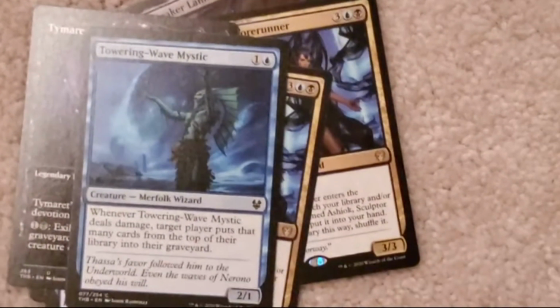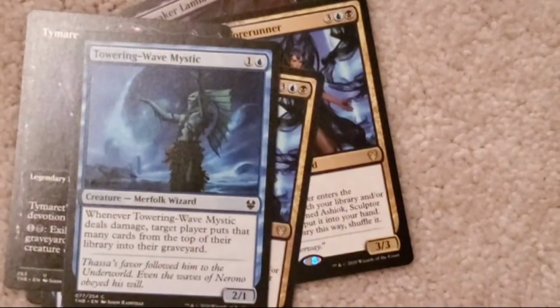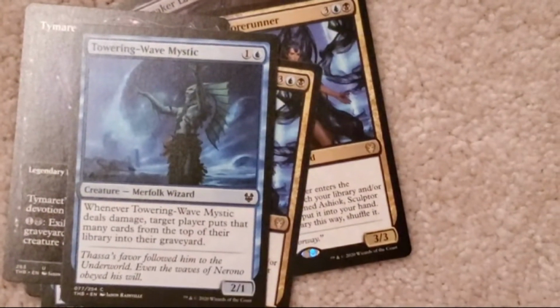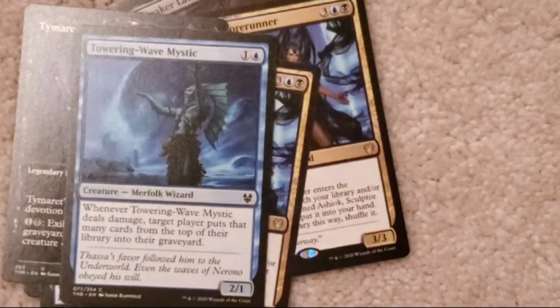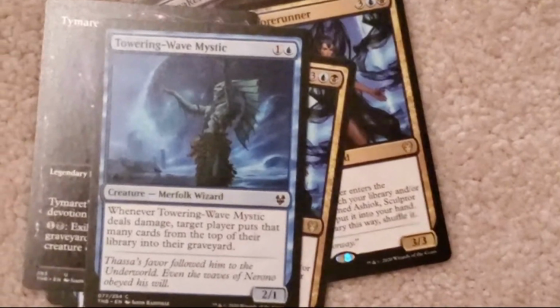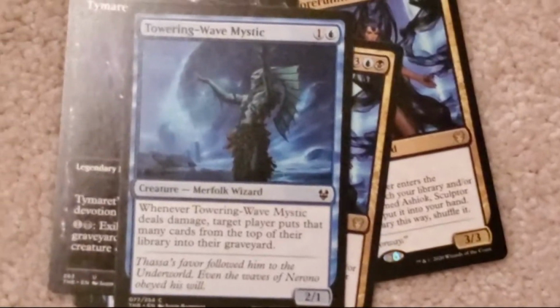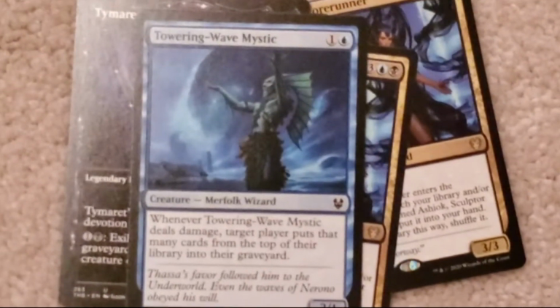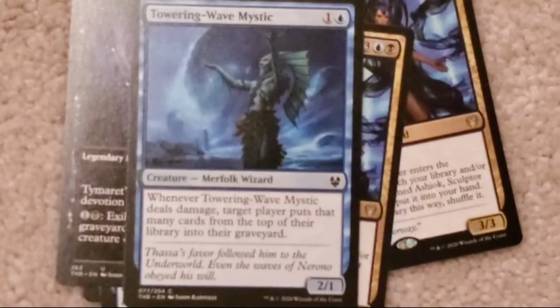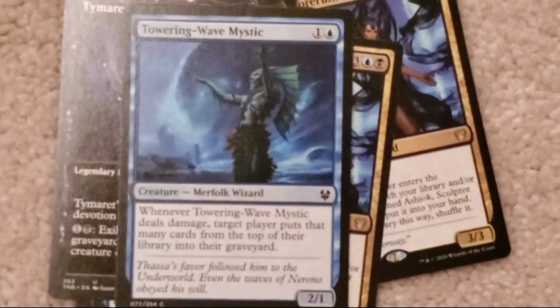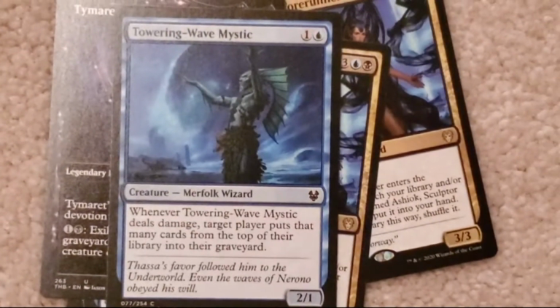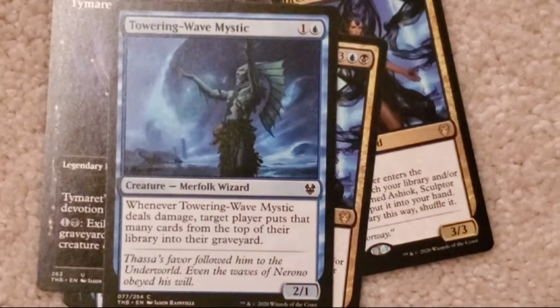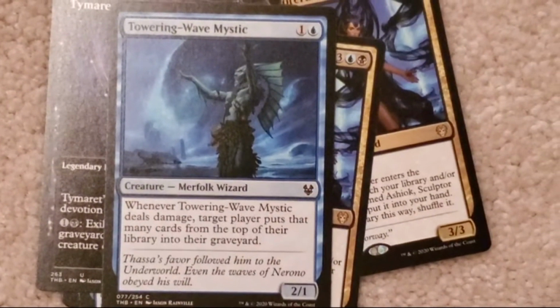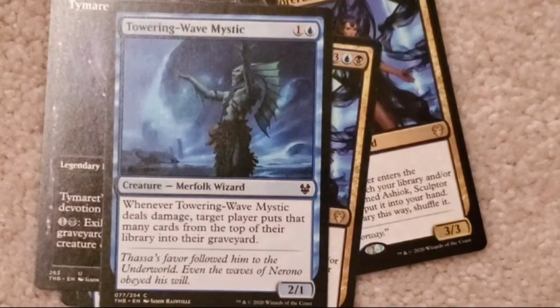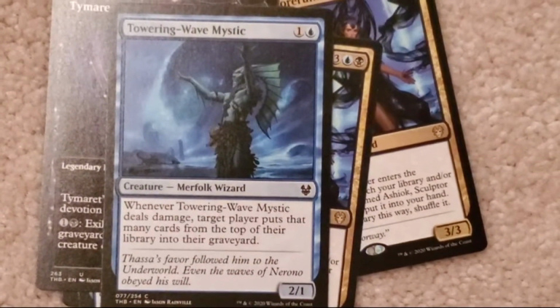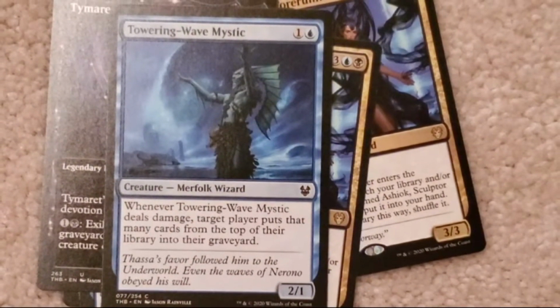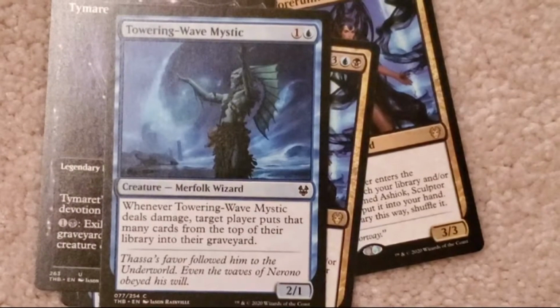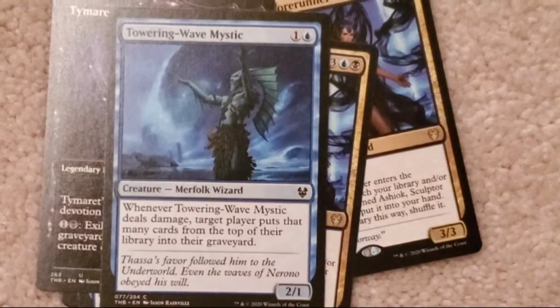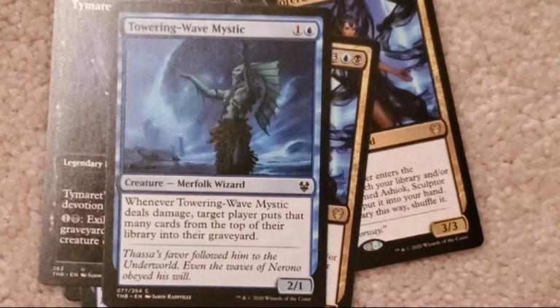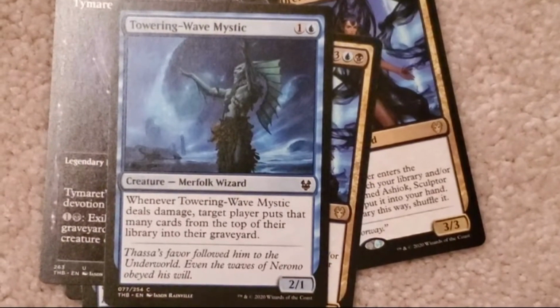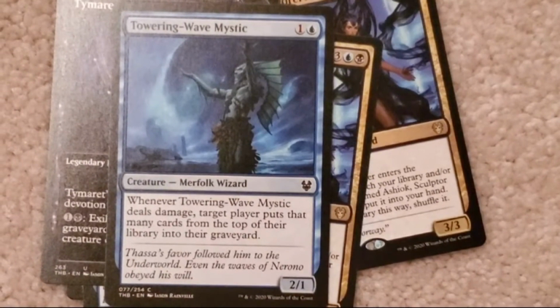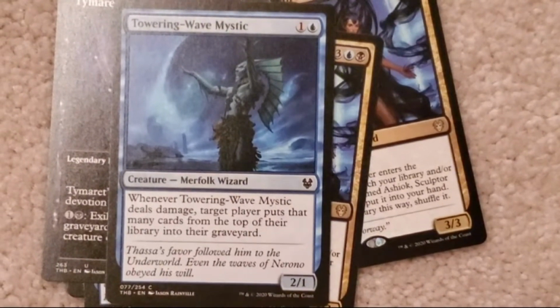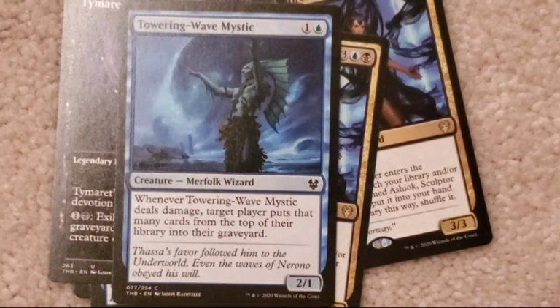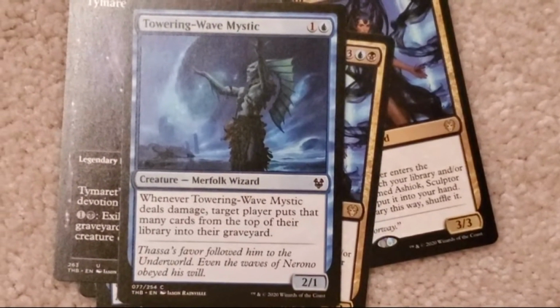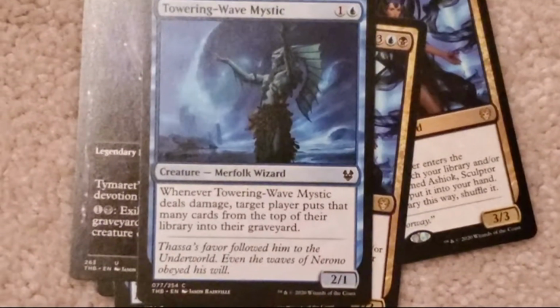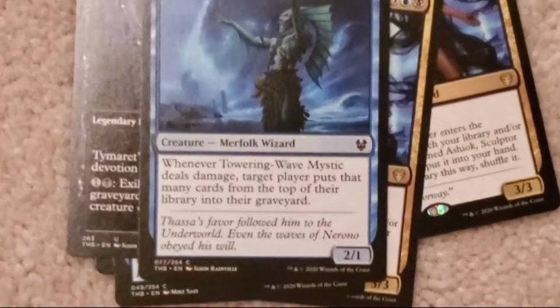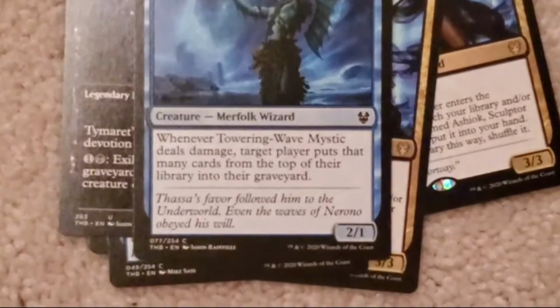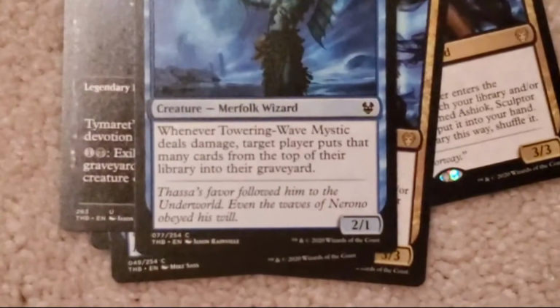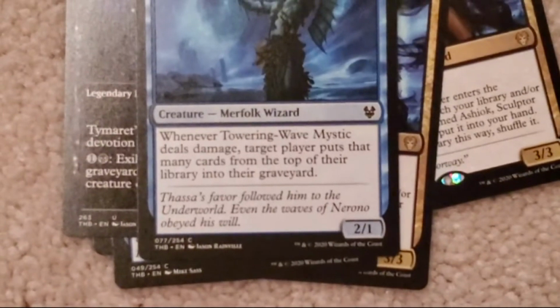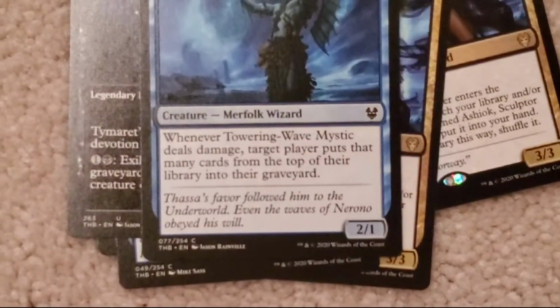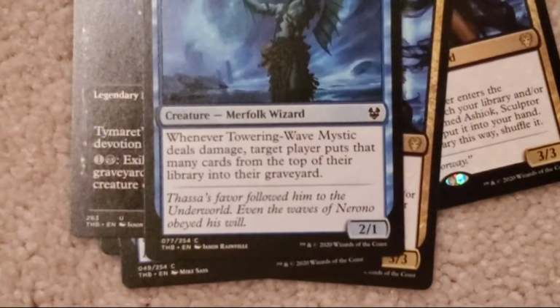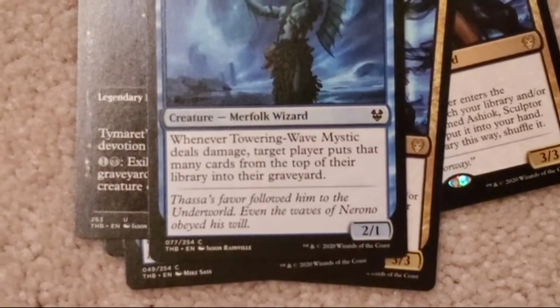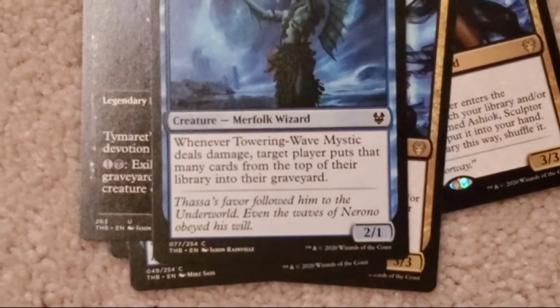Towering Wave Mystic: one colorless, one blue. Two, one. Whenever Towering Wave Mystic deals damage to a target player, that player puts that many cards from the top of their library into their graveyard.